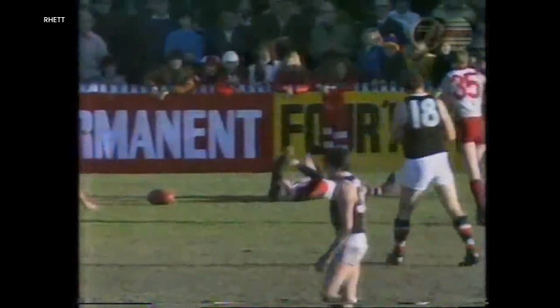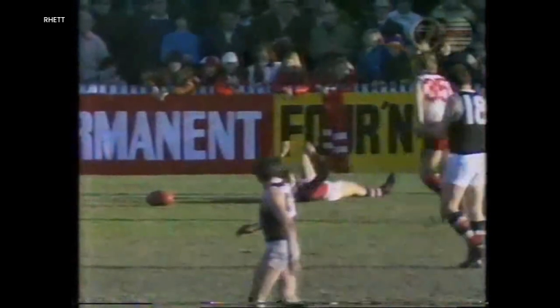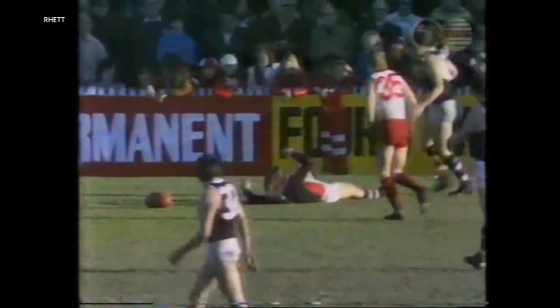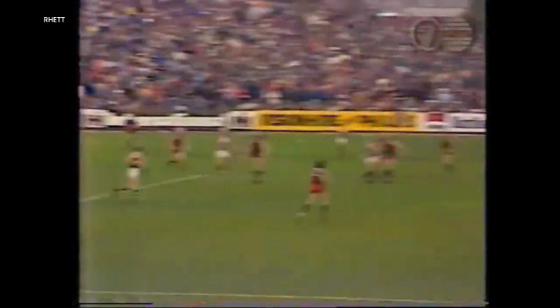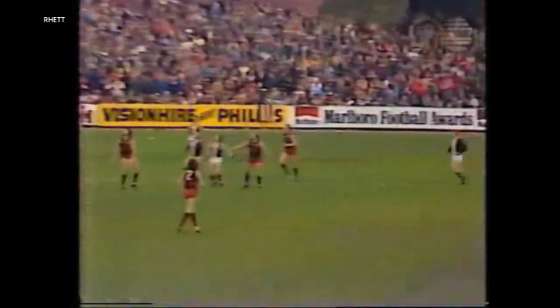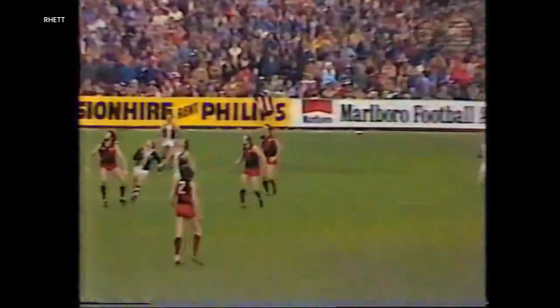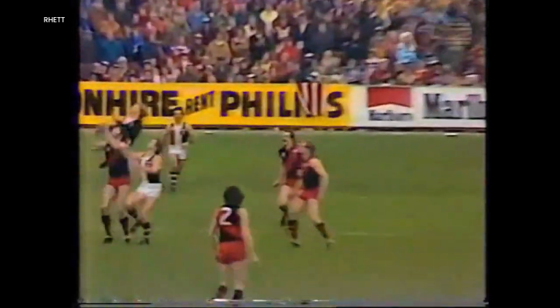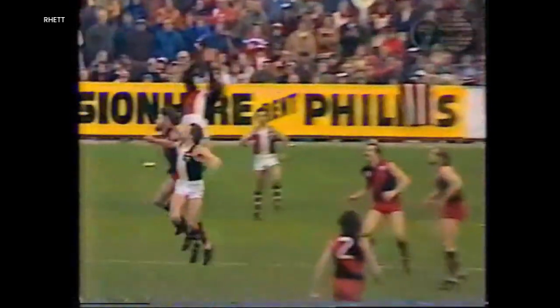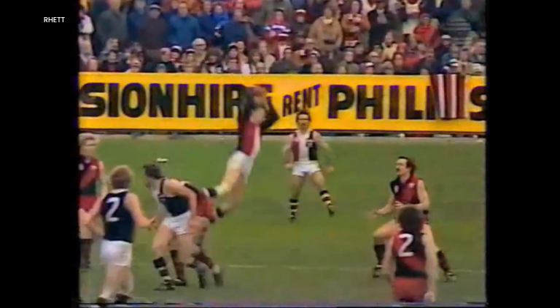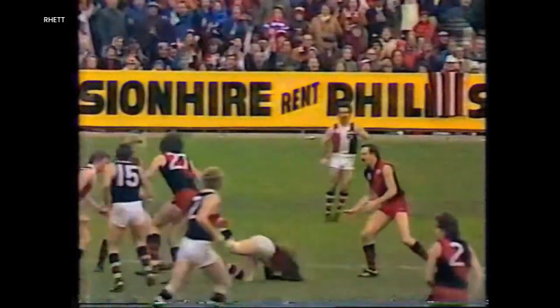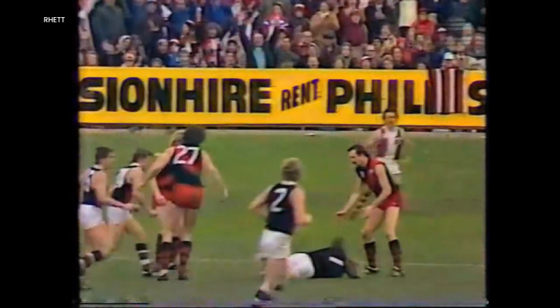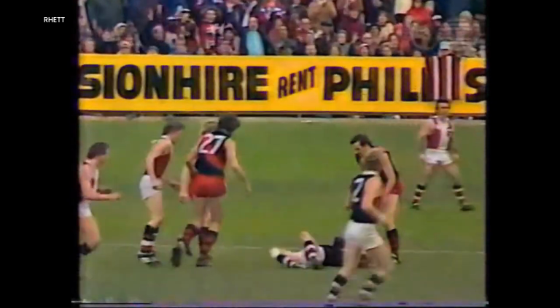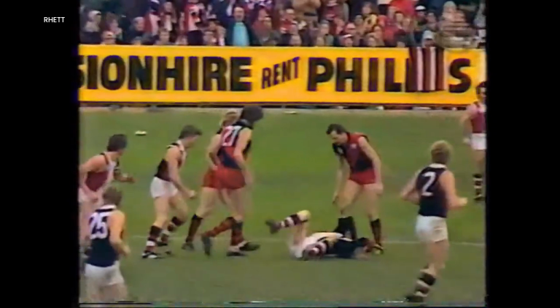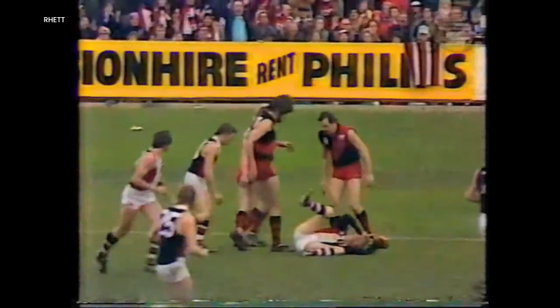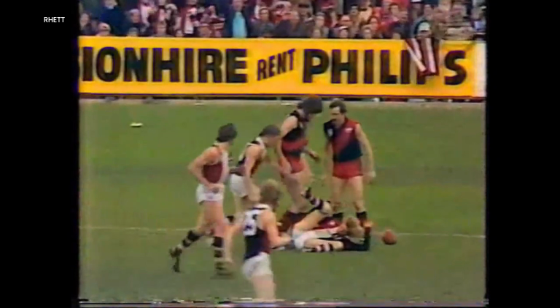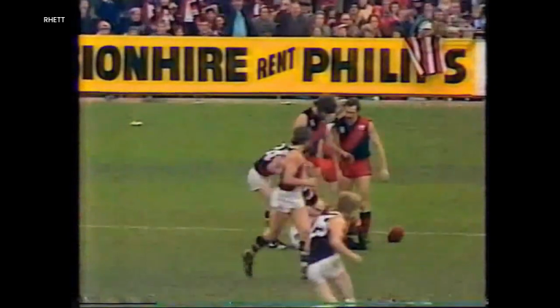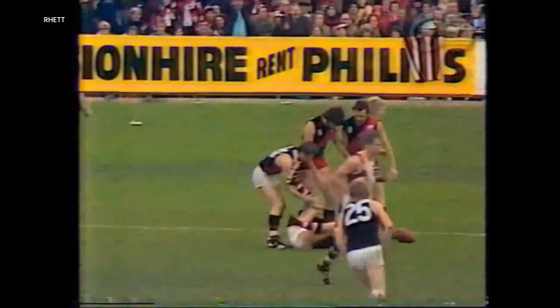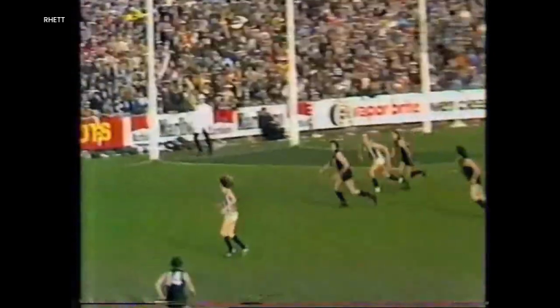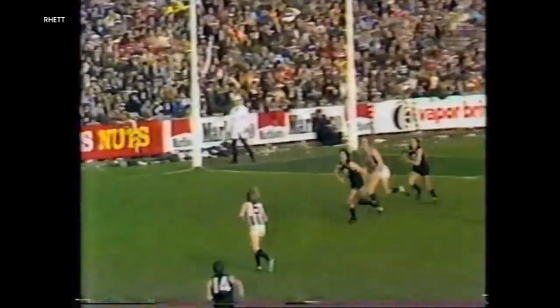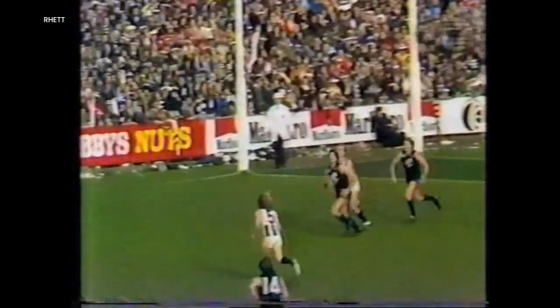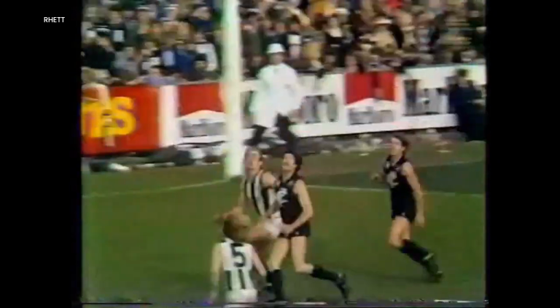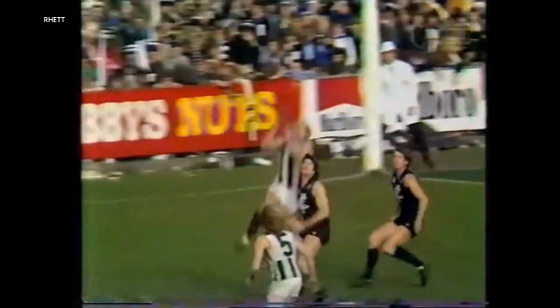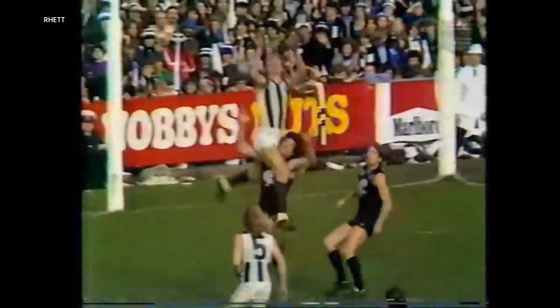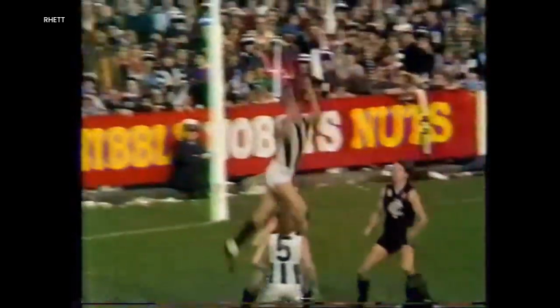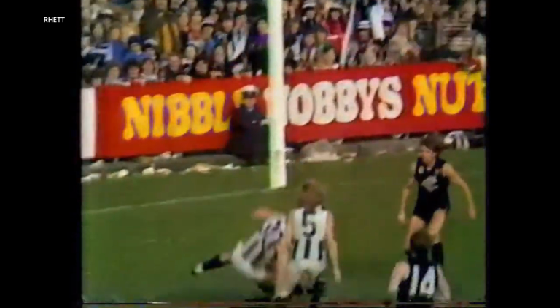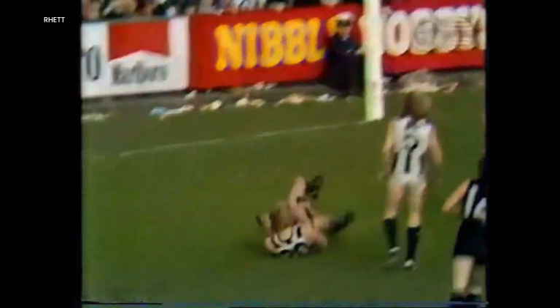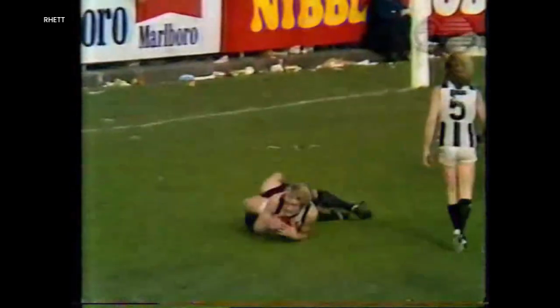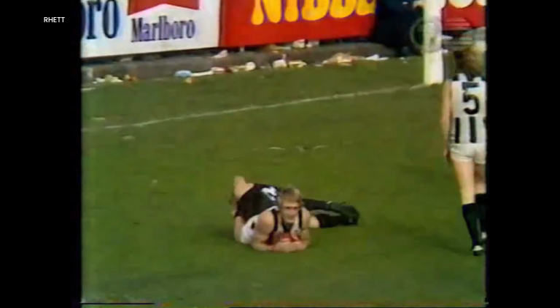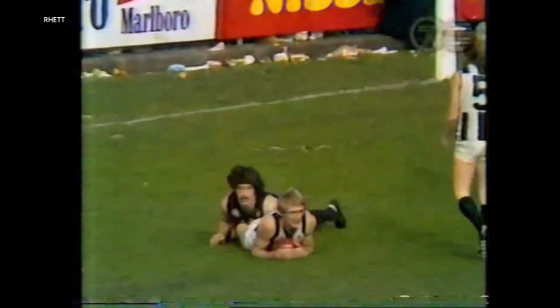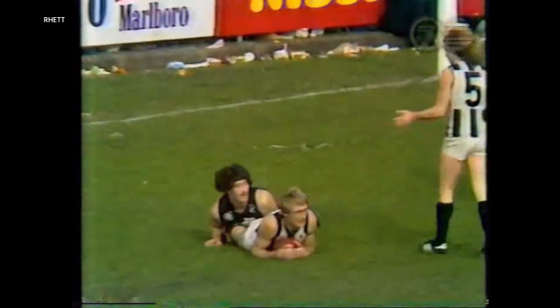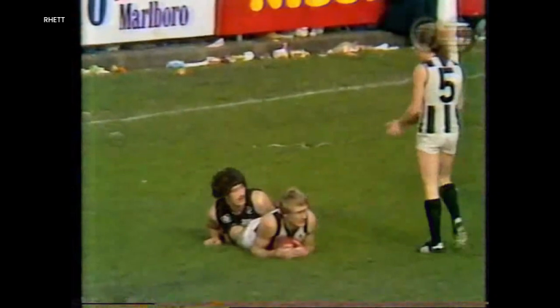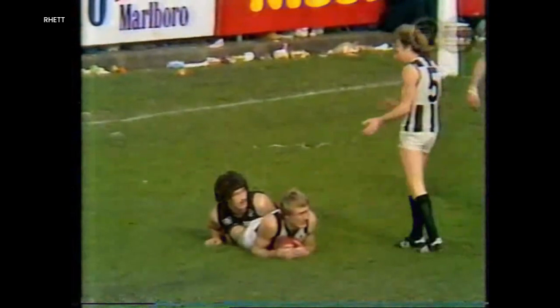A ripper! Right up towards the centre of the ground. Barker — been magnificent! Marked by Barker. Looking for Peter Moore. Moore up high! Marked by Peter Moore!